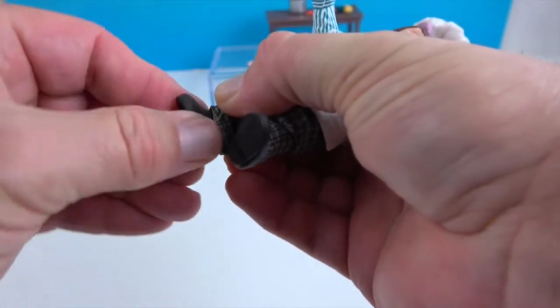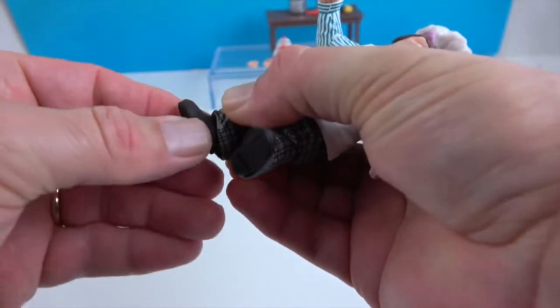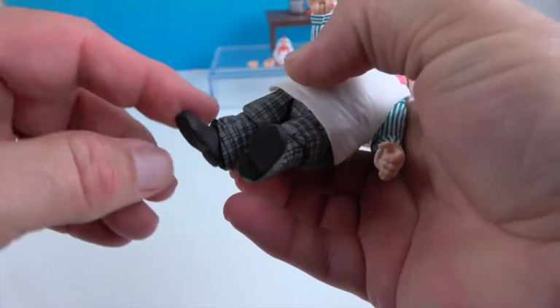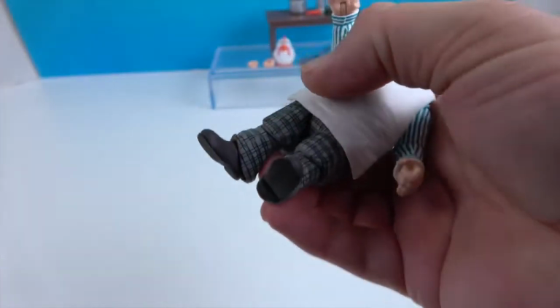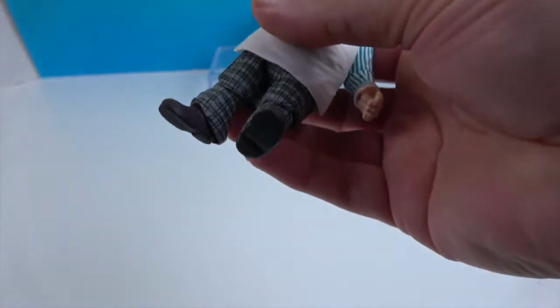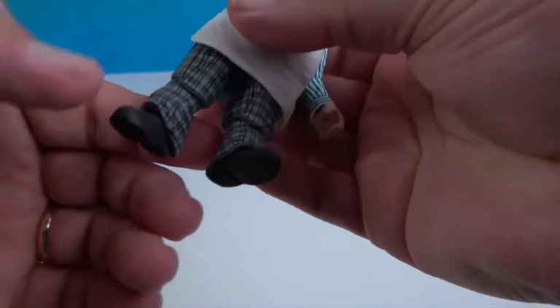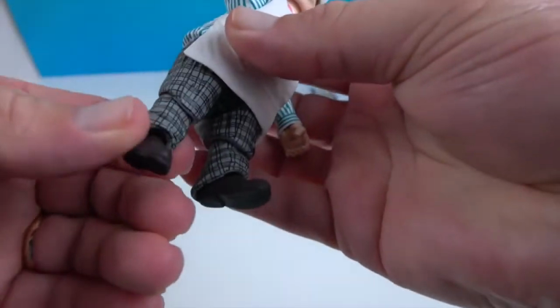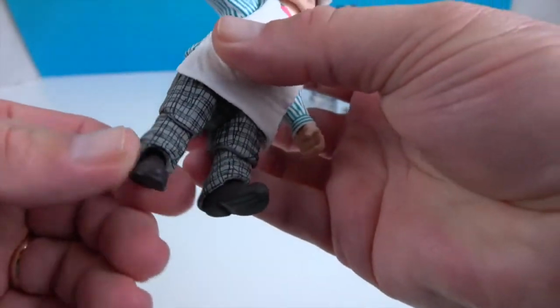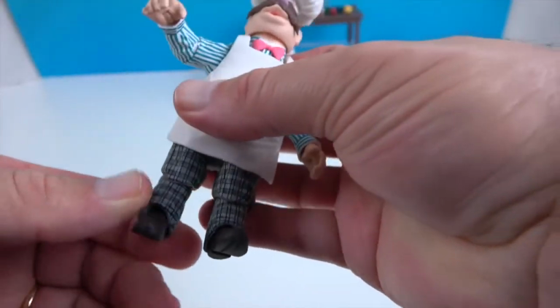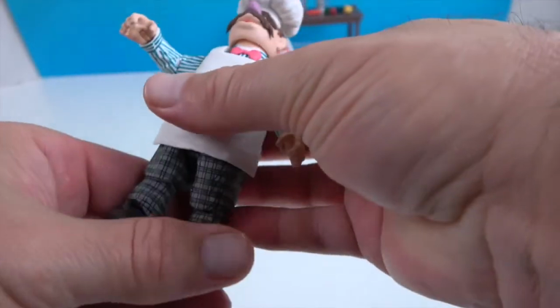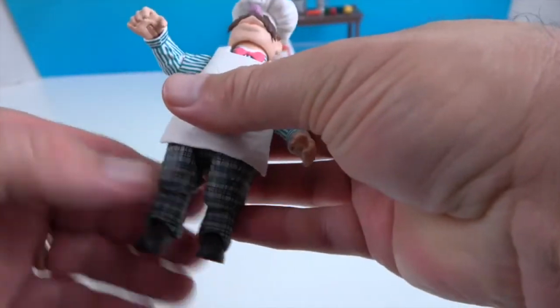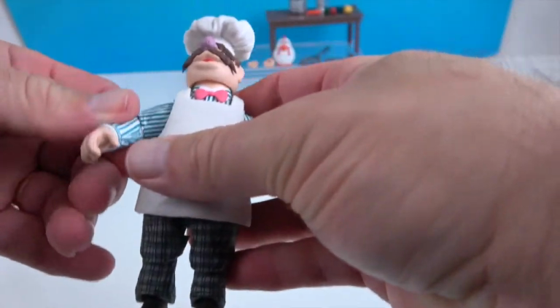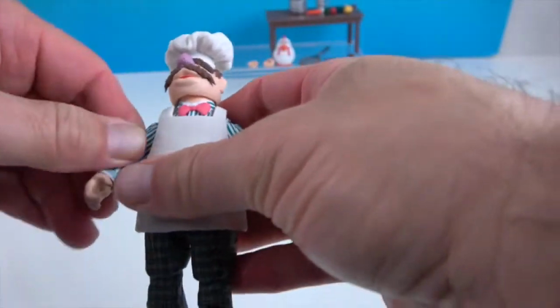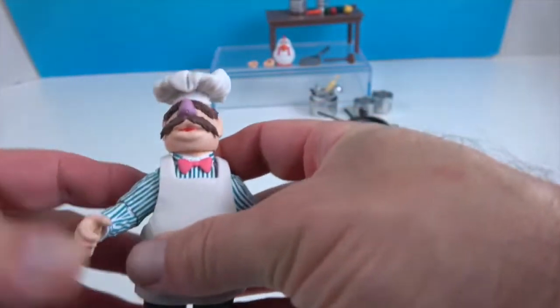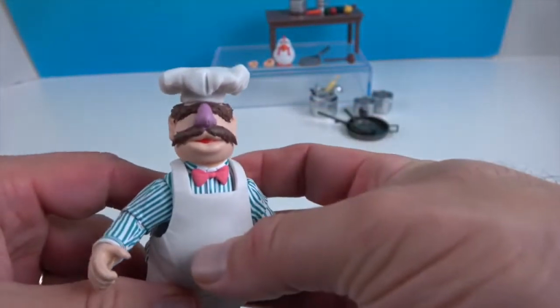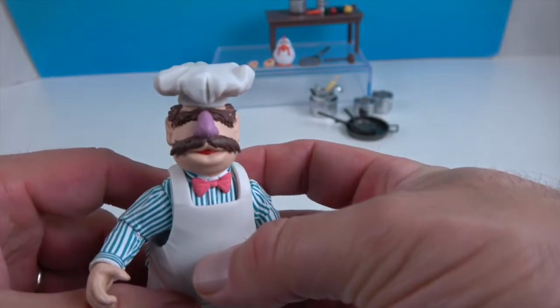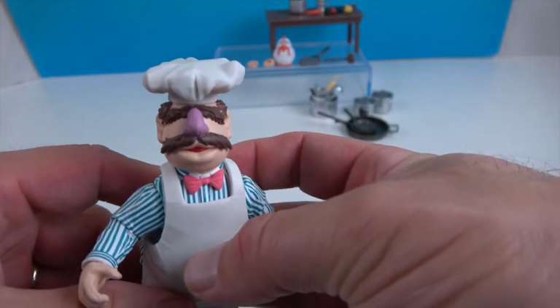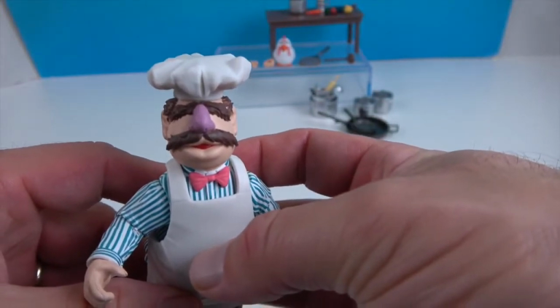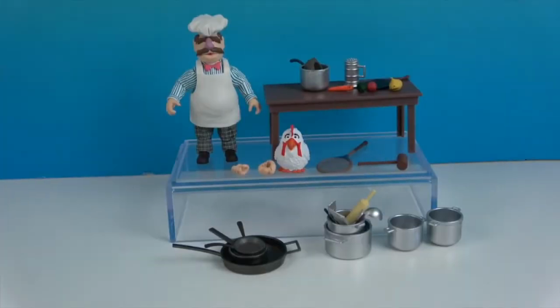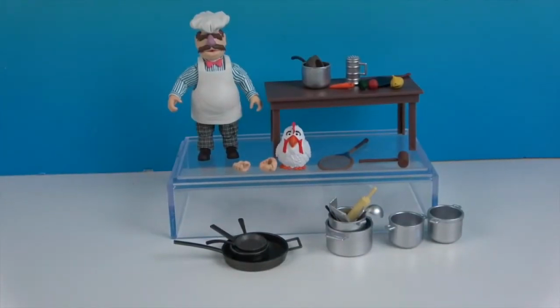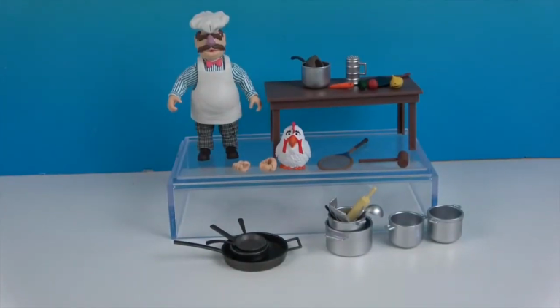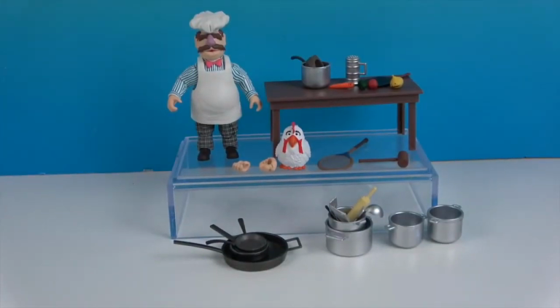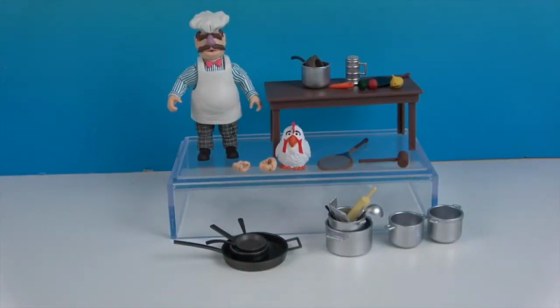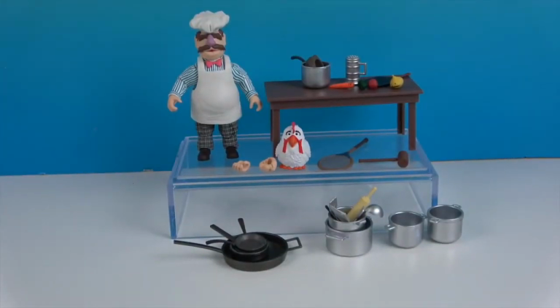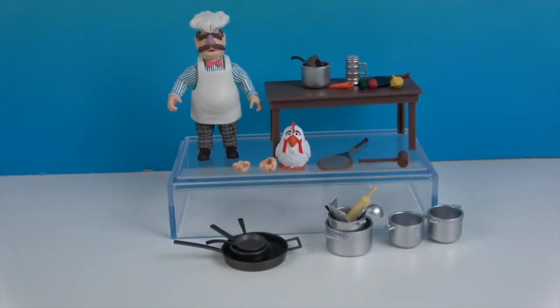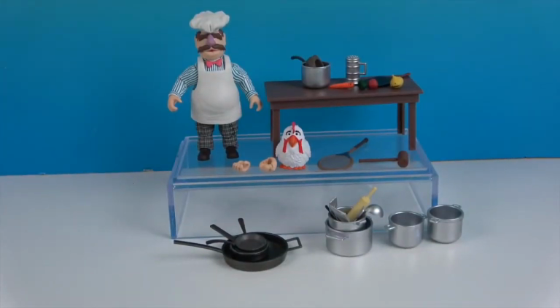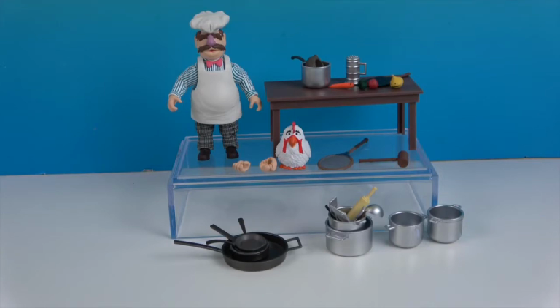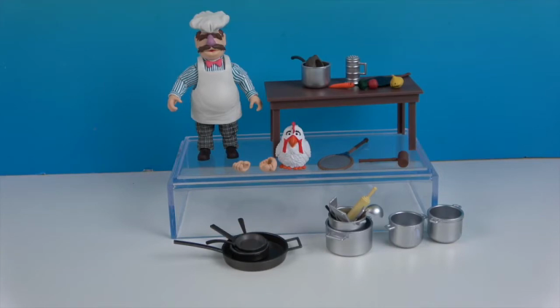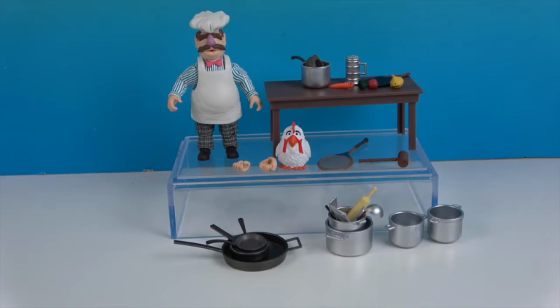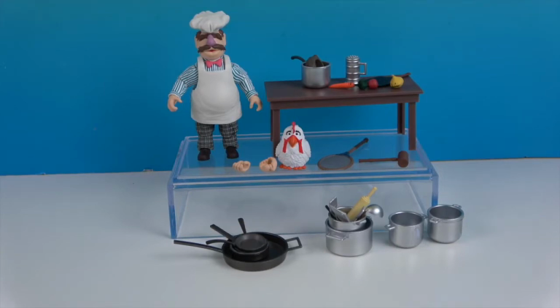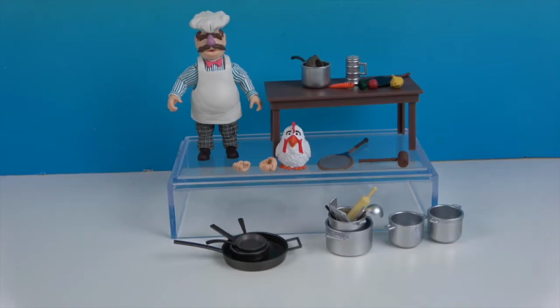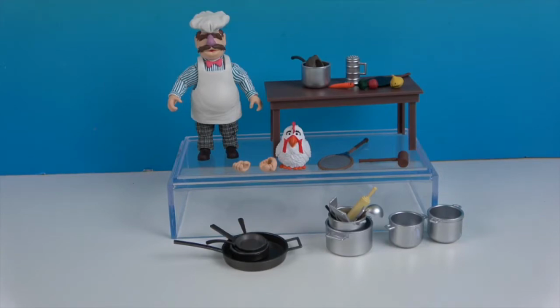He has knee articulation — just like the elbow it will rotate as well as bend. Then the ankle articulation goes up and back and side to side a little bit, but the pant leg keeps it from rotating too much. He looks really cool. There's one last look at the Swedish Chef from The Muppets.